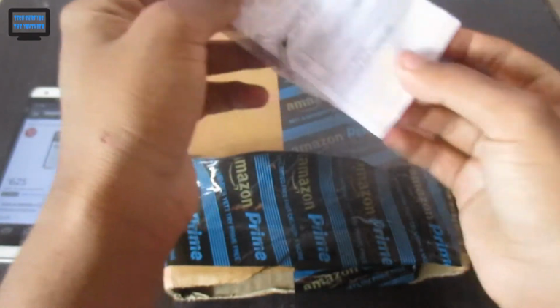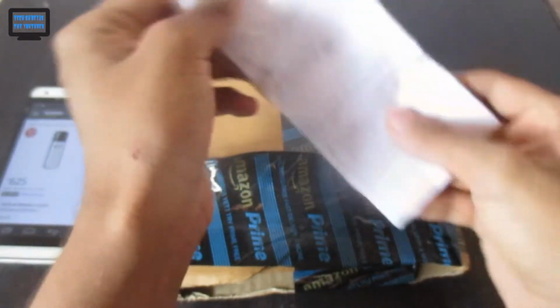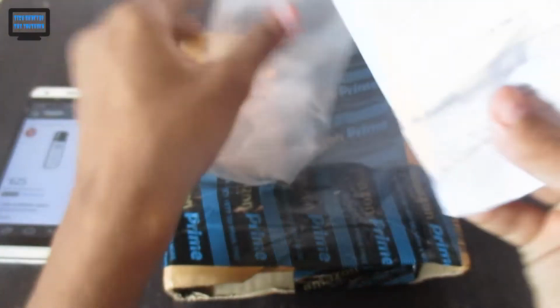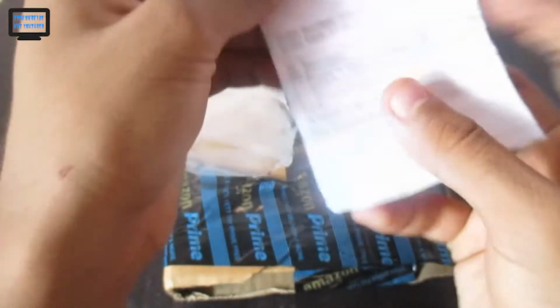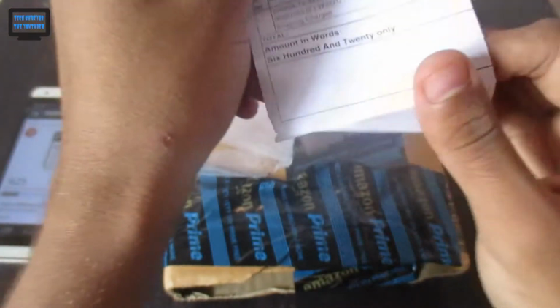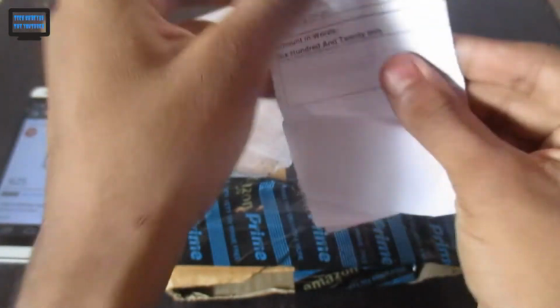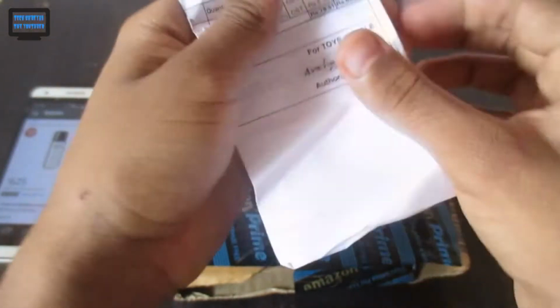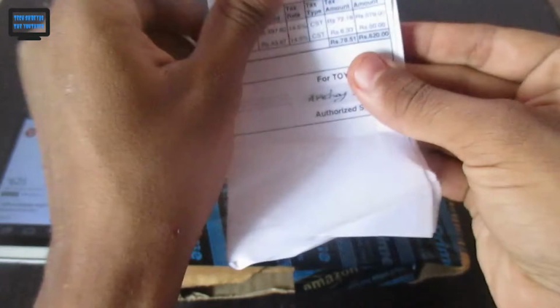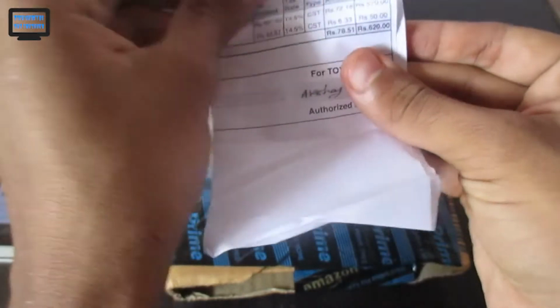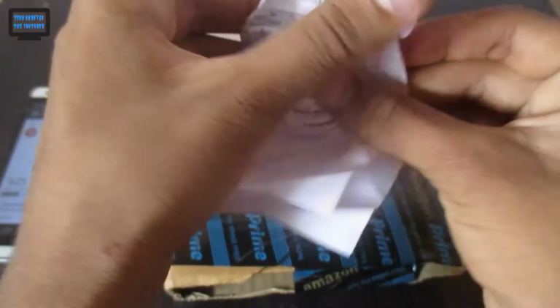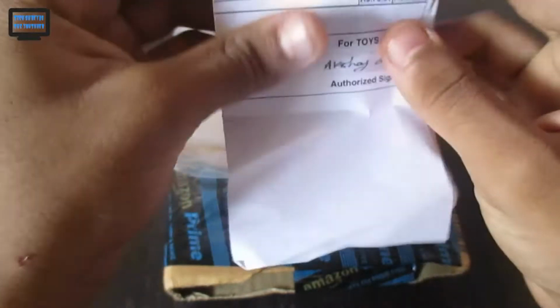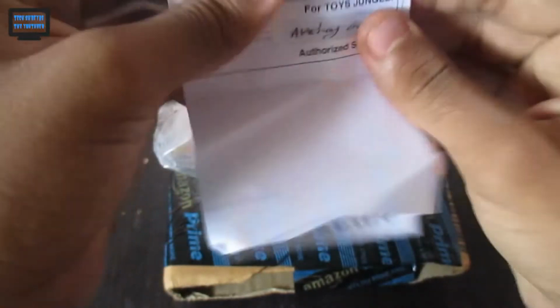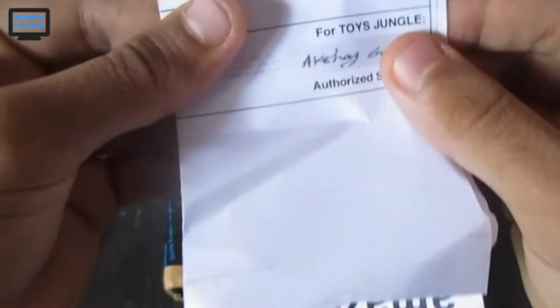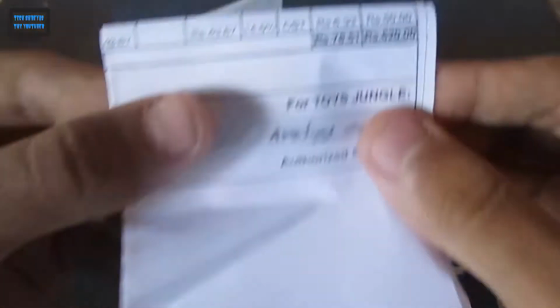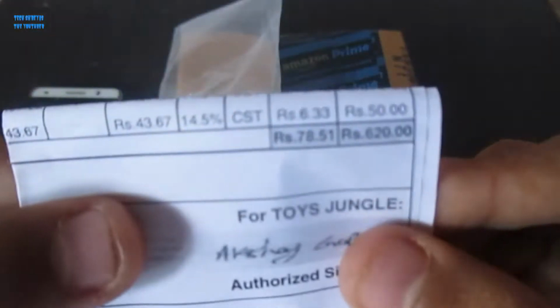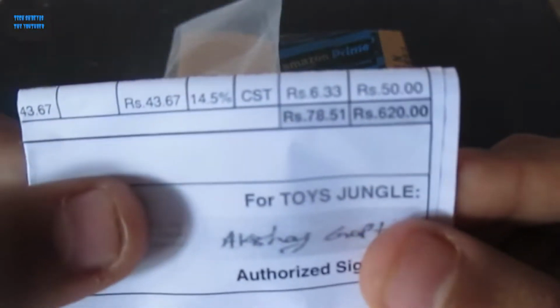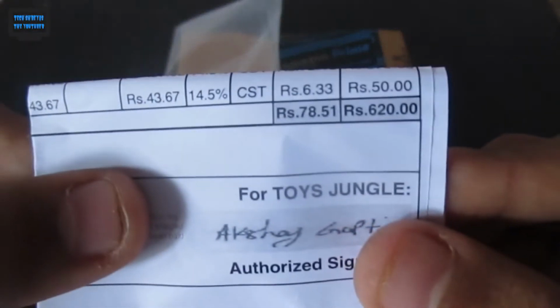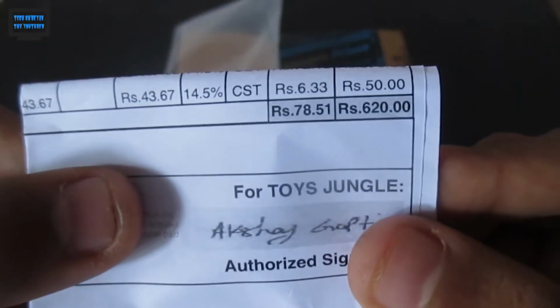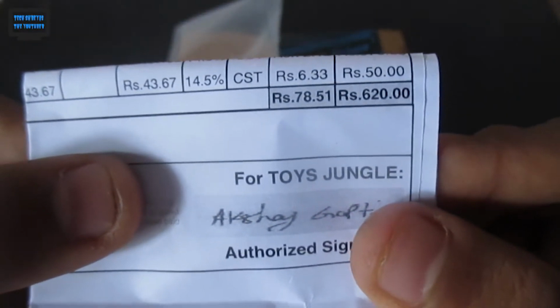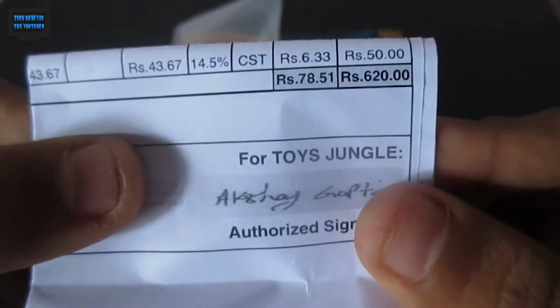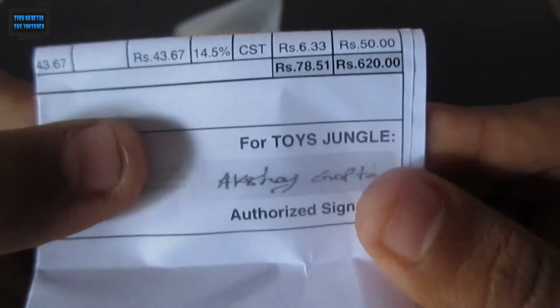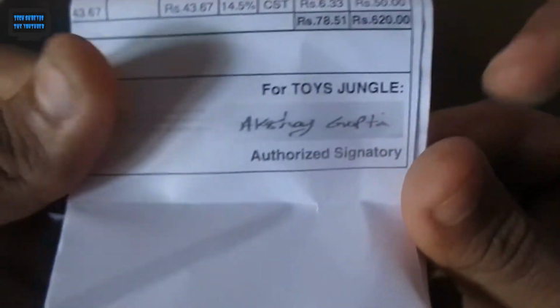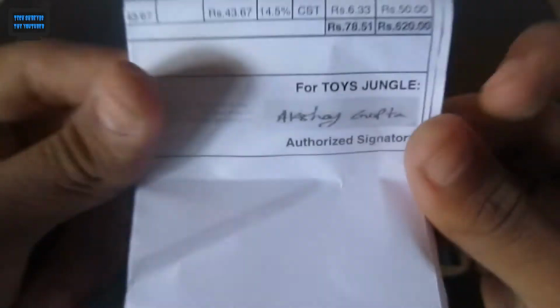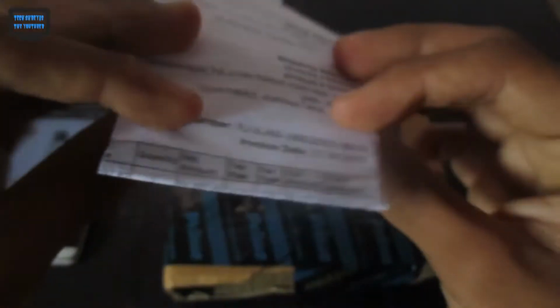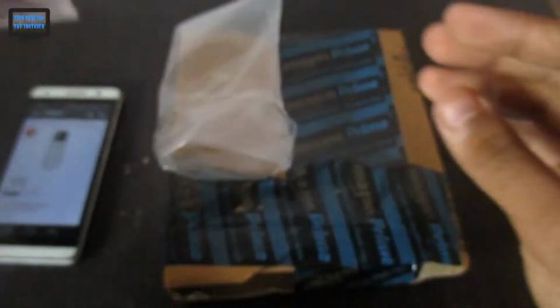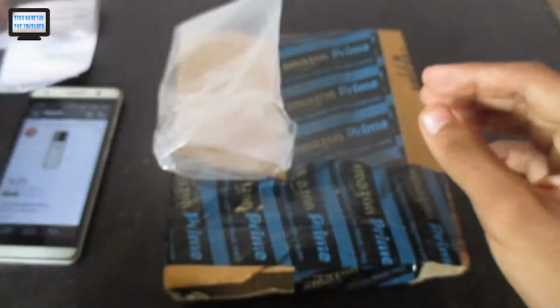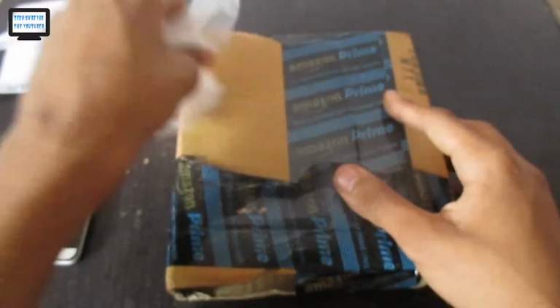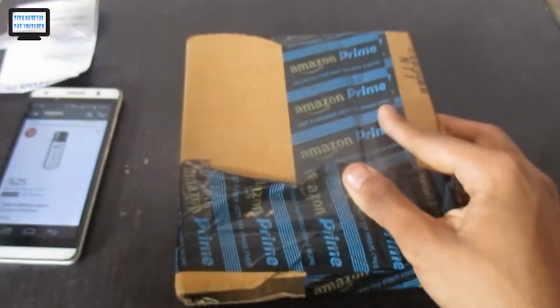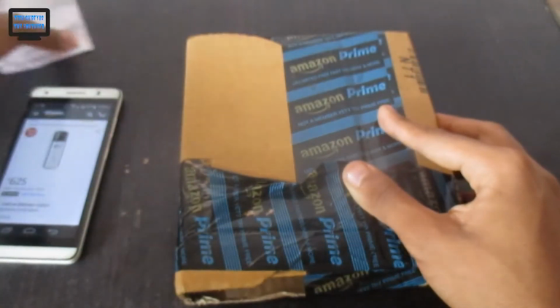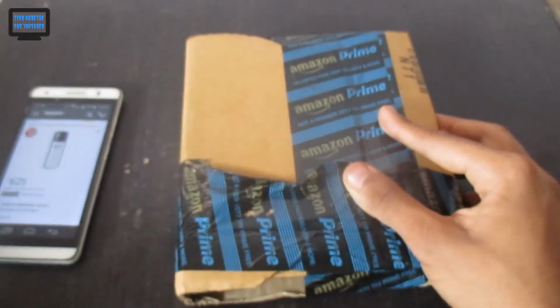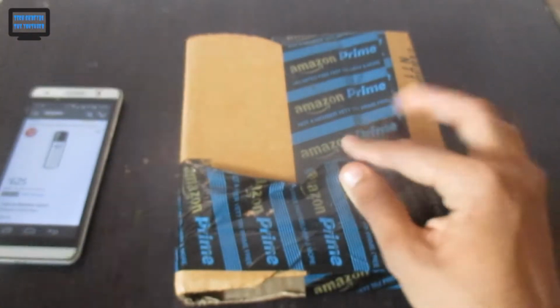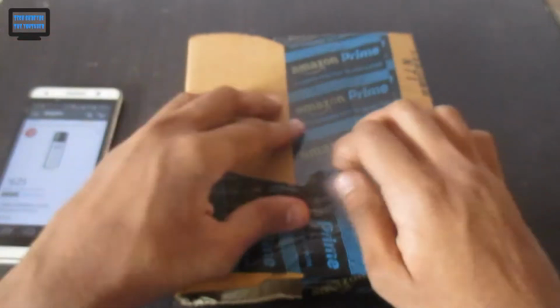Here is the bill I got. You can see I got it for 620 rupees. I got this on cash on delivery. Let's keep the bill aside and open the box.